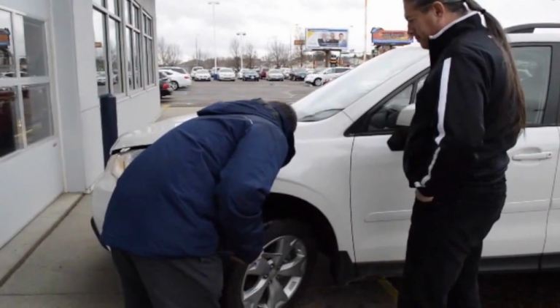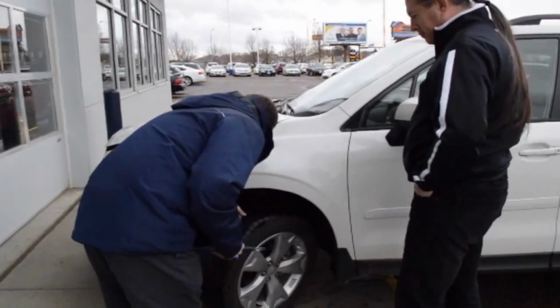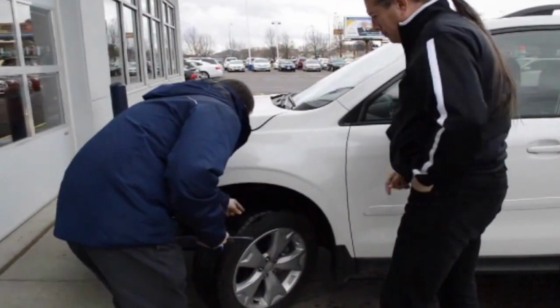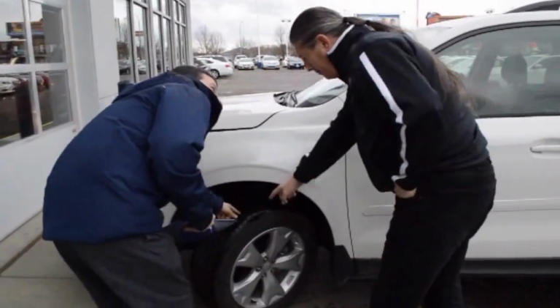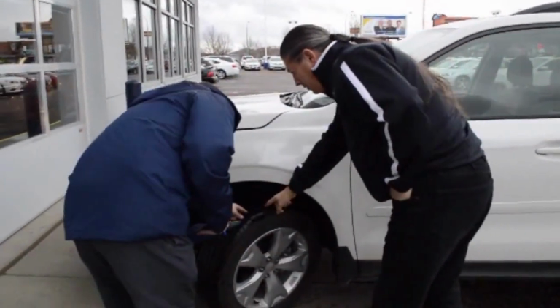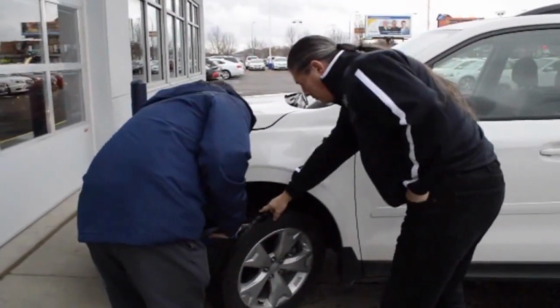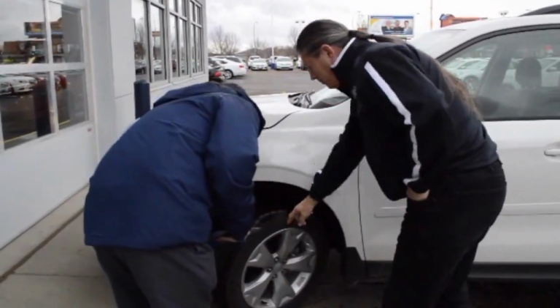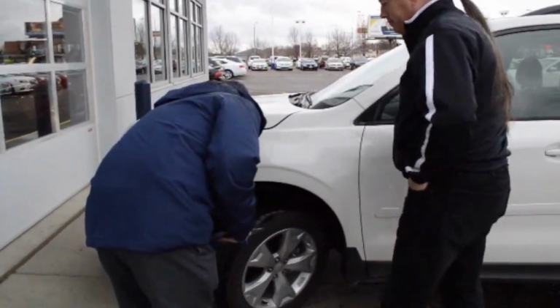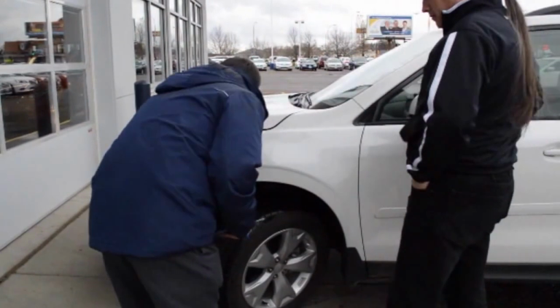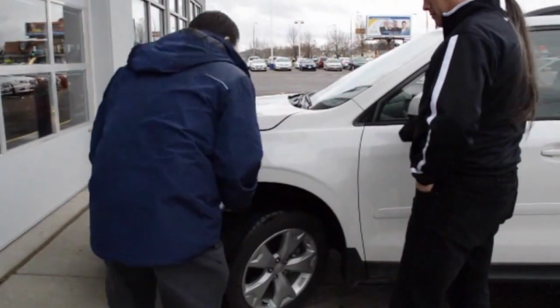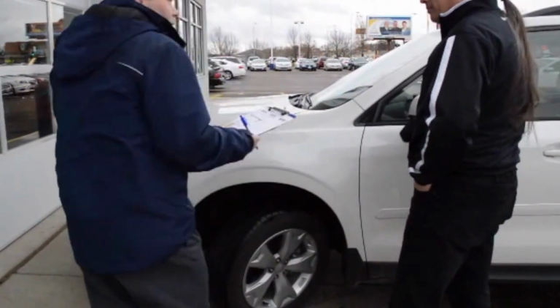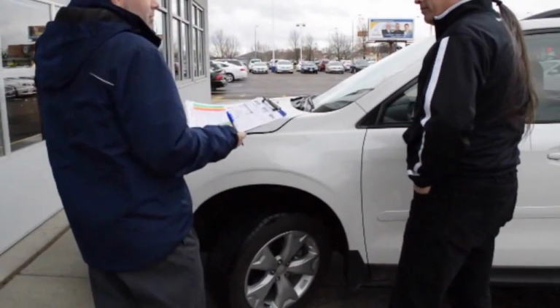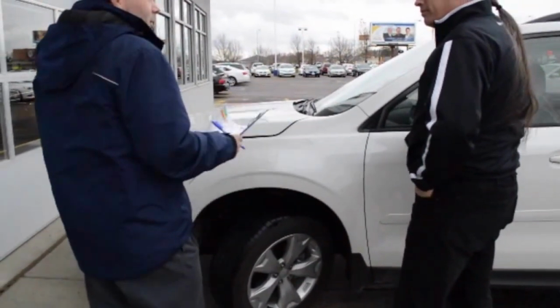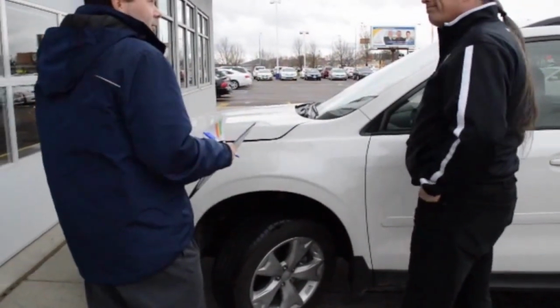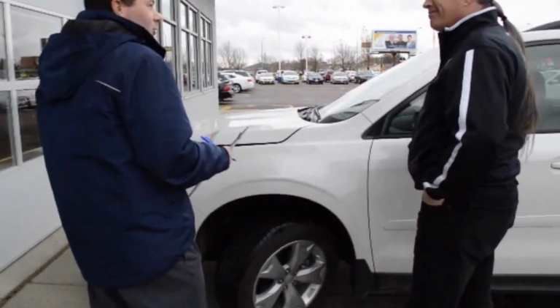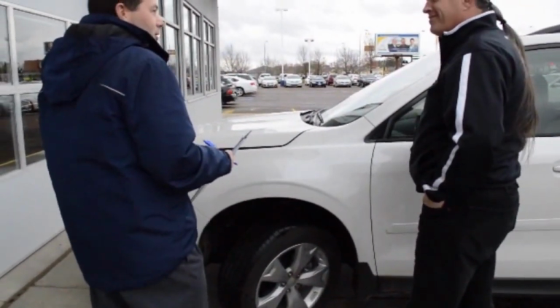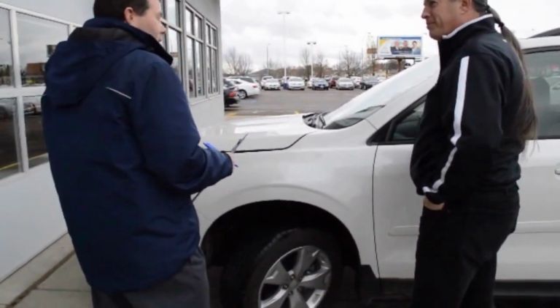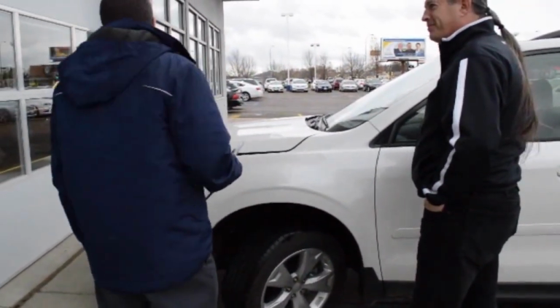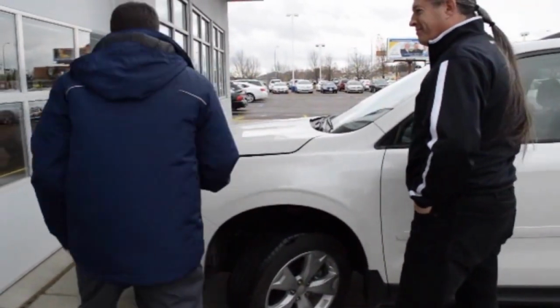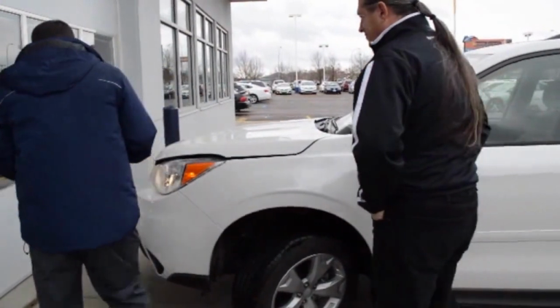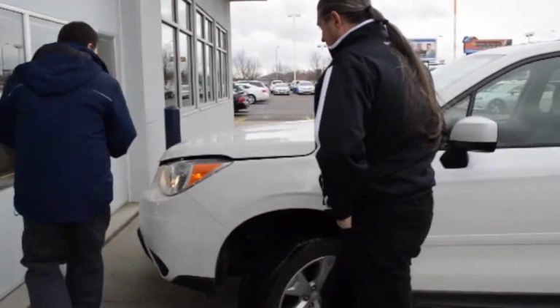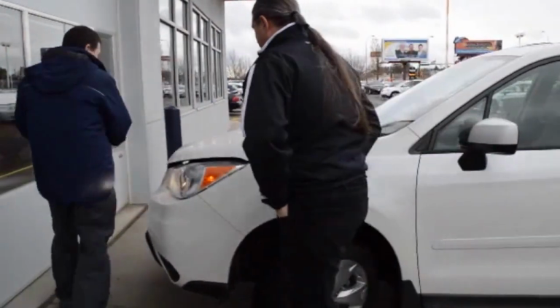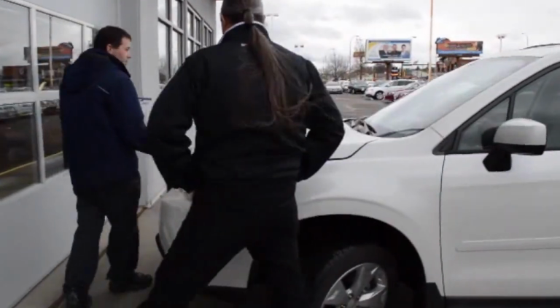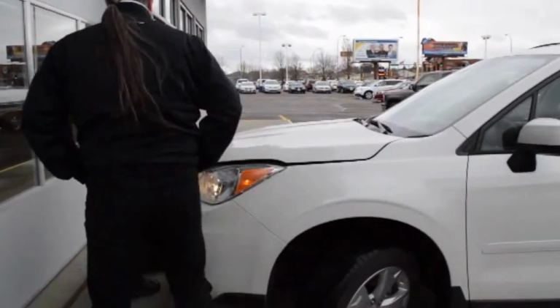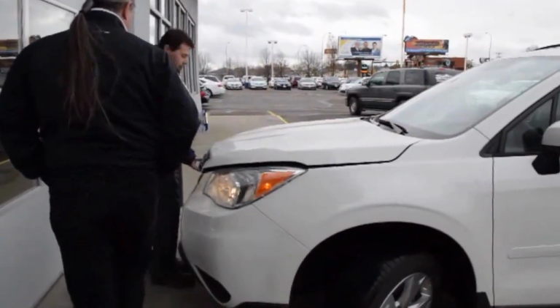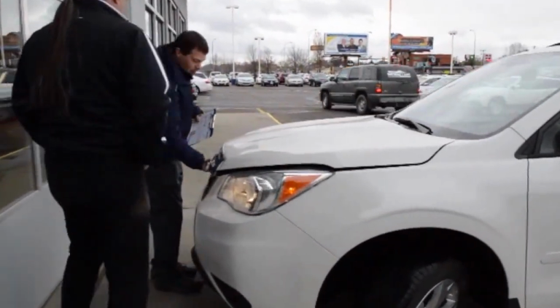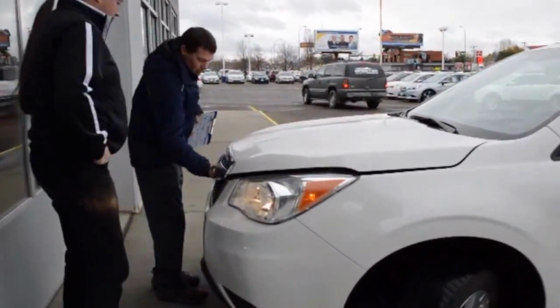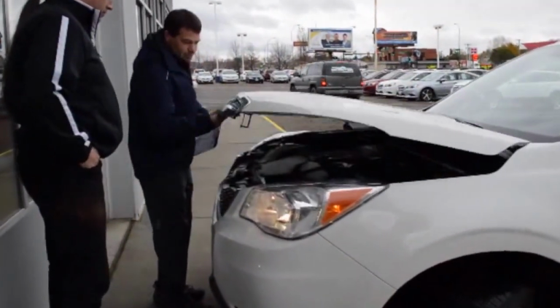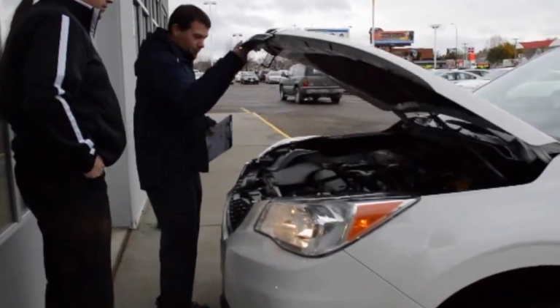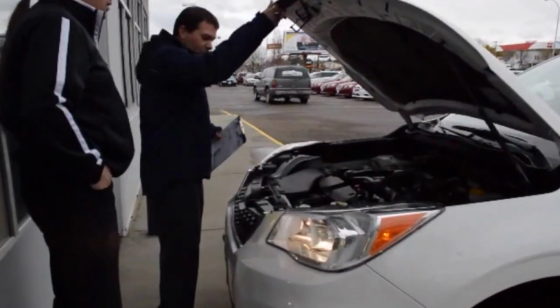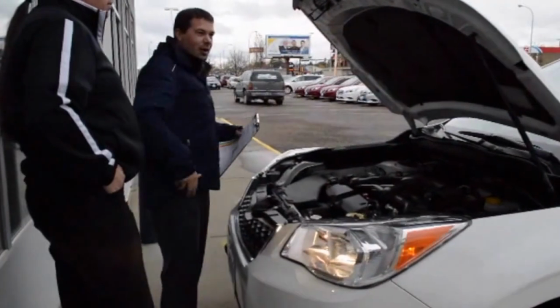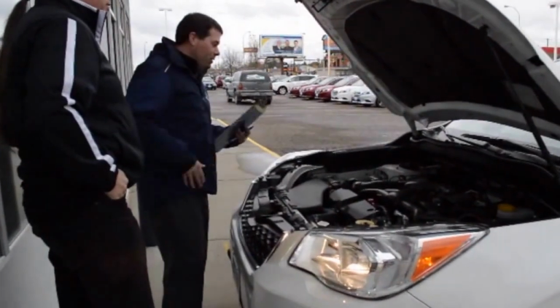We have three service advisors — either Jordan, Kendall, or Gary. They will perform a vehicle walk-around inspection of your vehicle, and you're more than welcome to follow them around and go through it or wait inside. From there, they'll write up the repair order and take it into the technician.